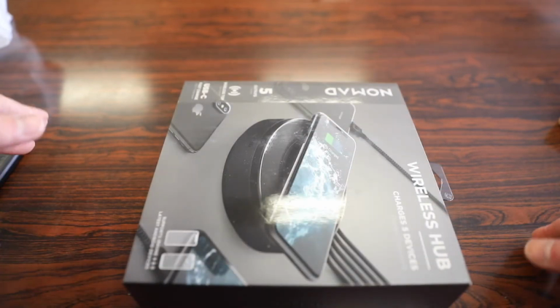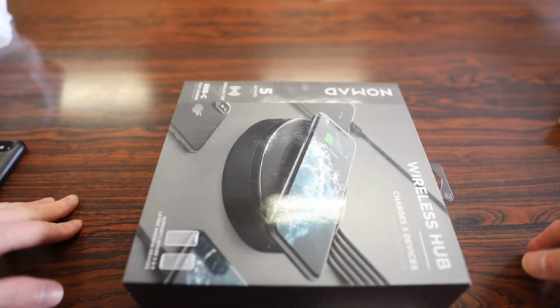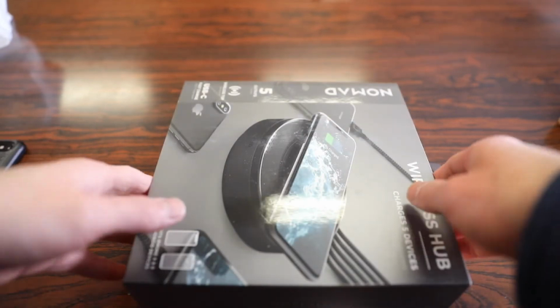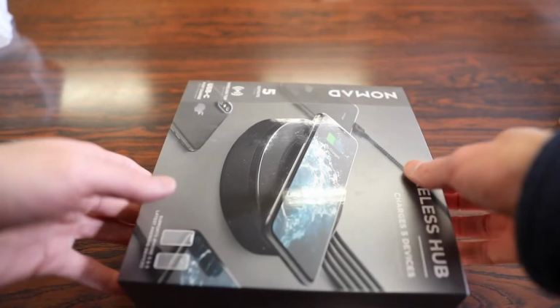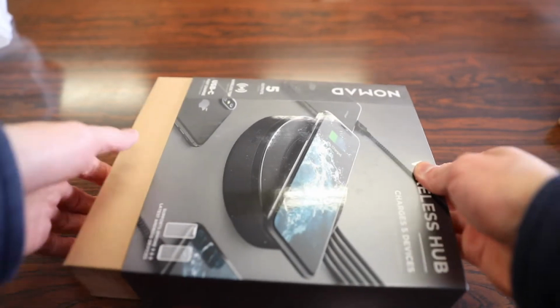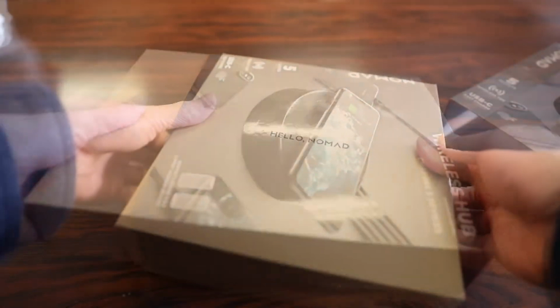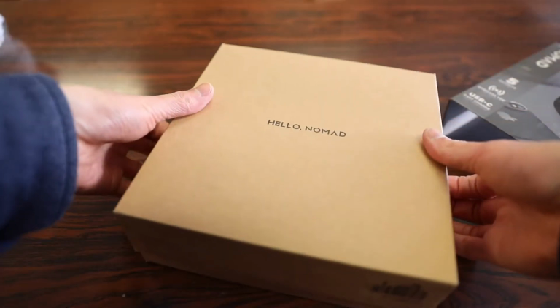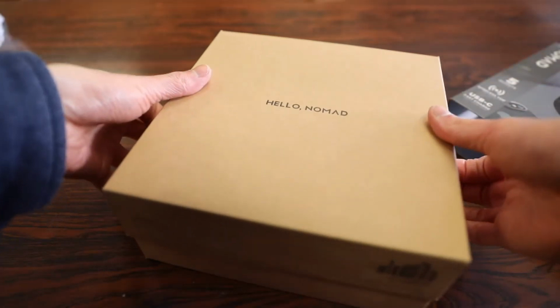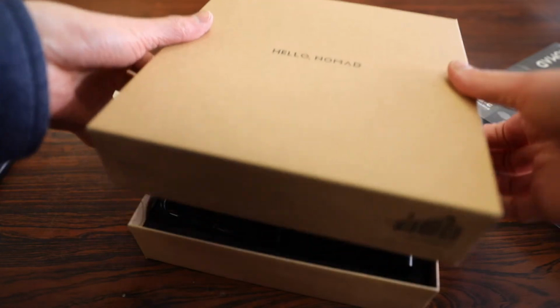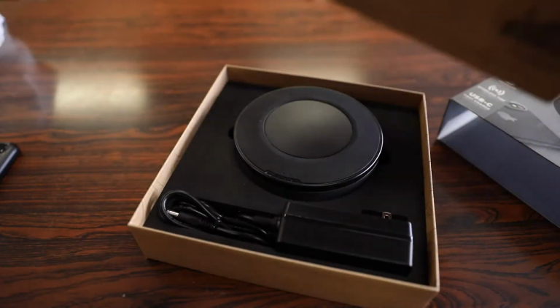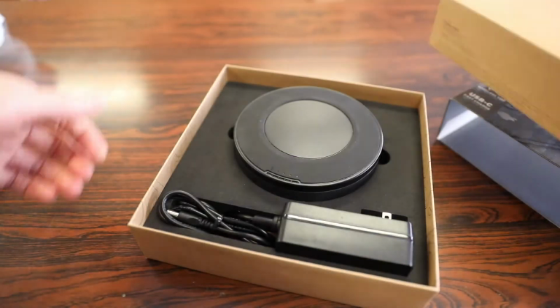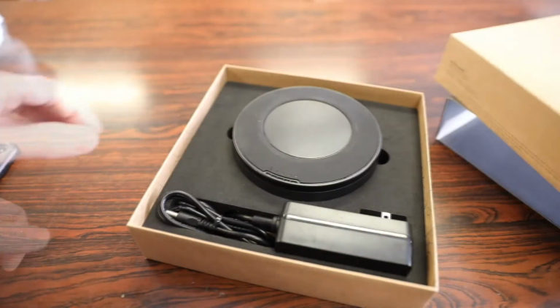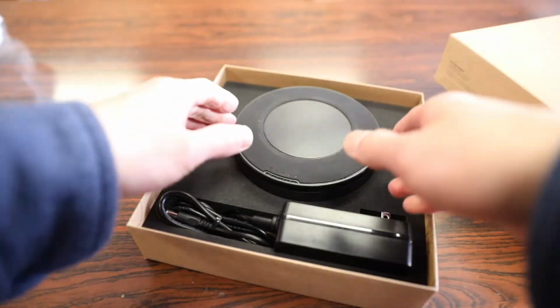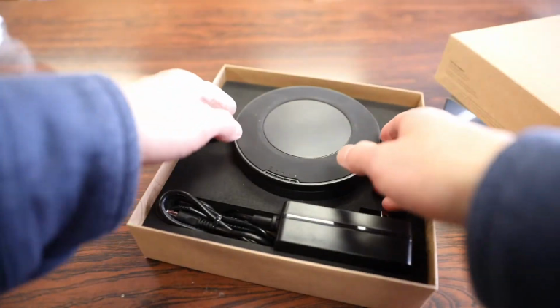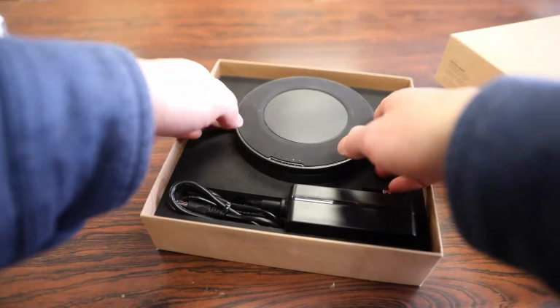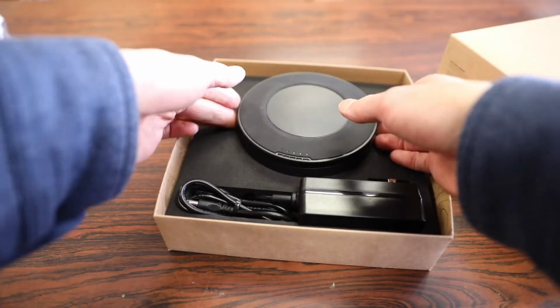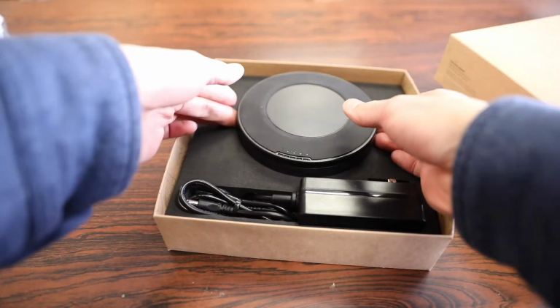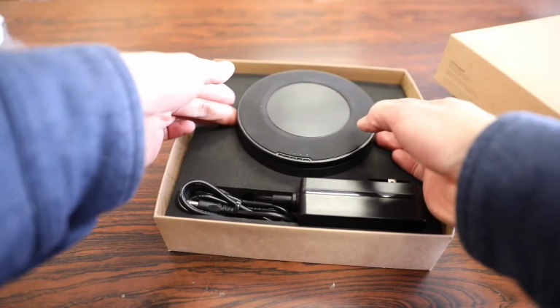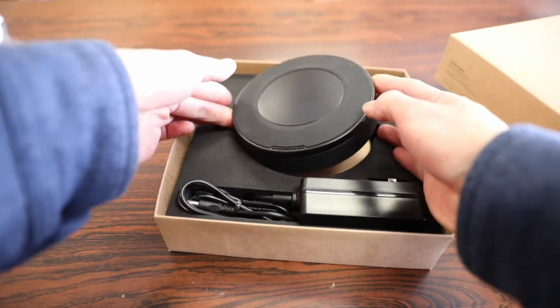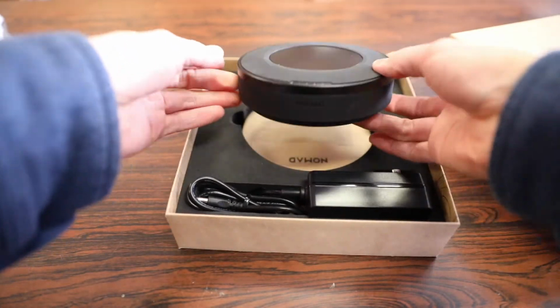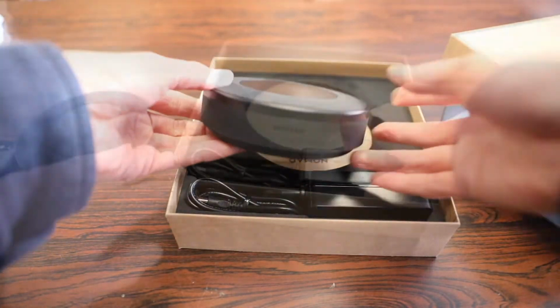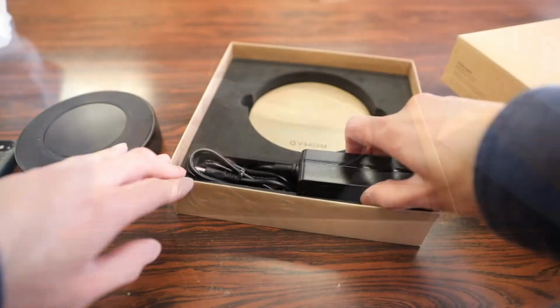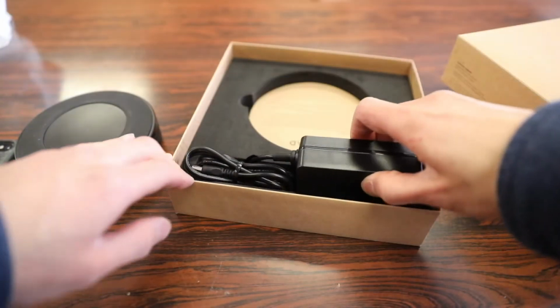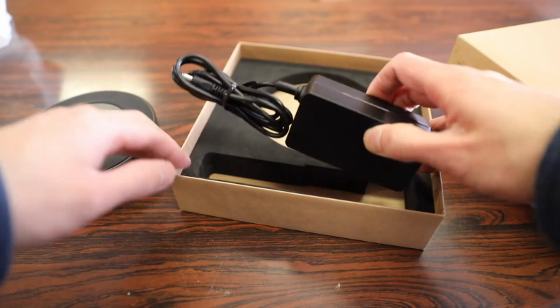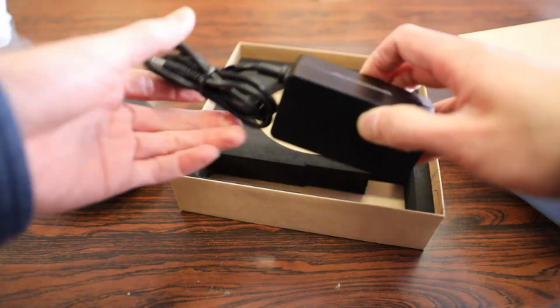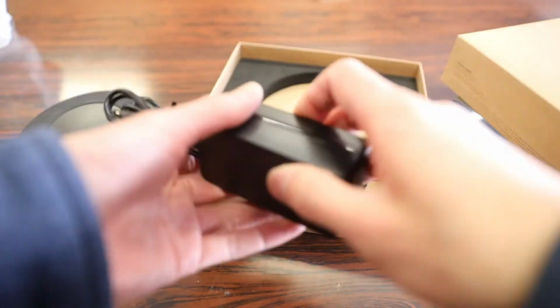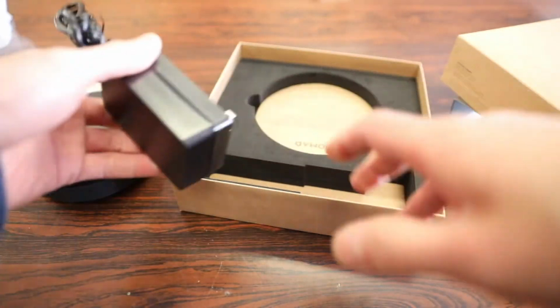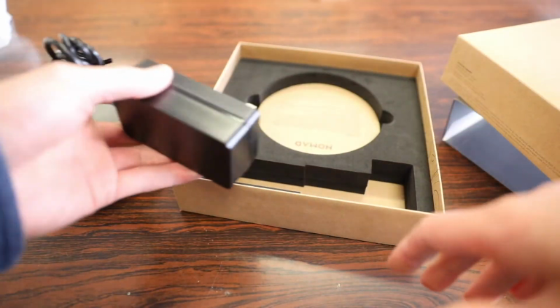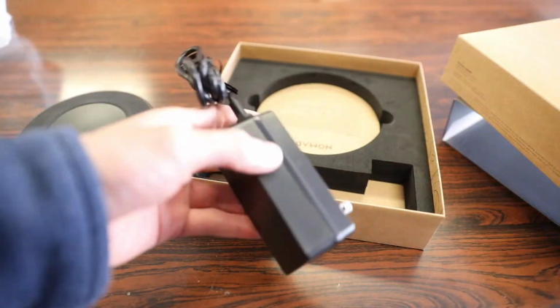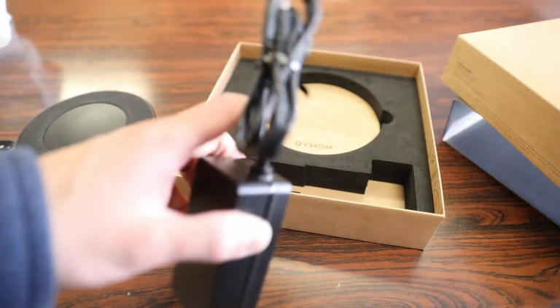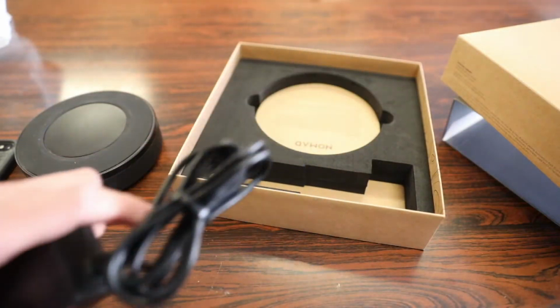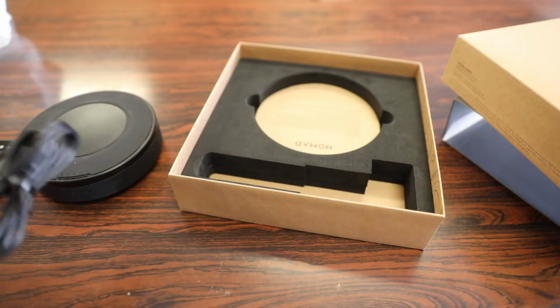To pop this open, just slide it out, pop off the top, and the first thing we get is the wireless charging hub itself as well as the charging cable for the wireless hub — and that is pretty much it.